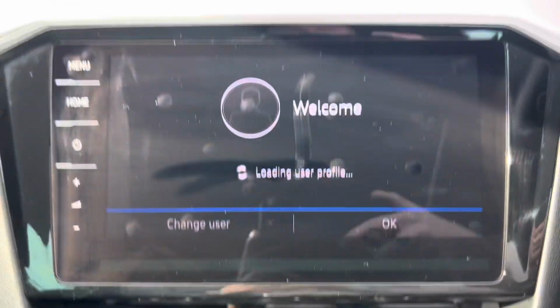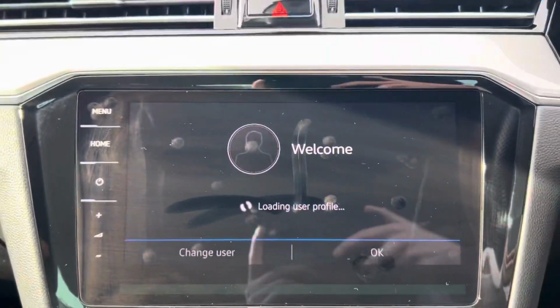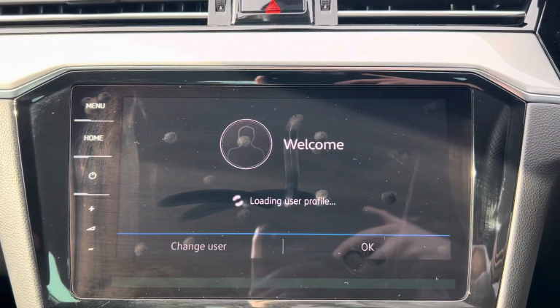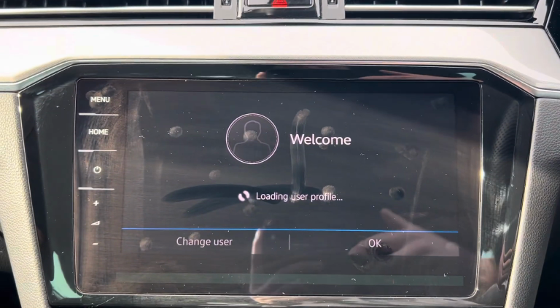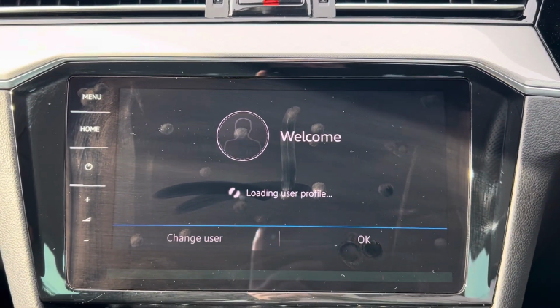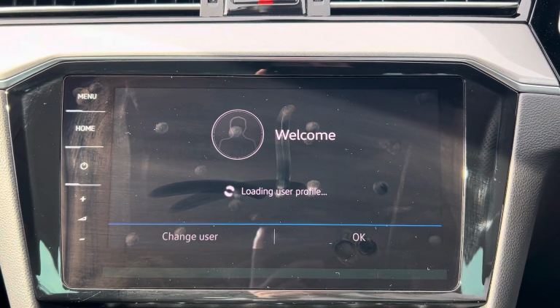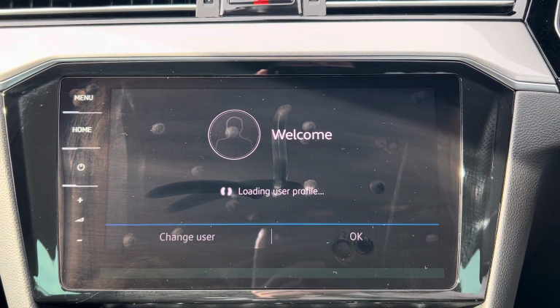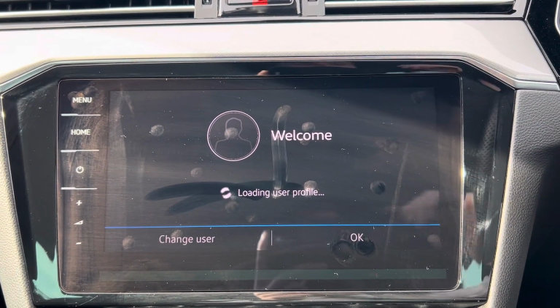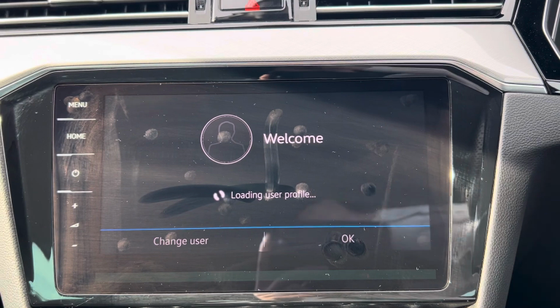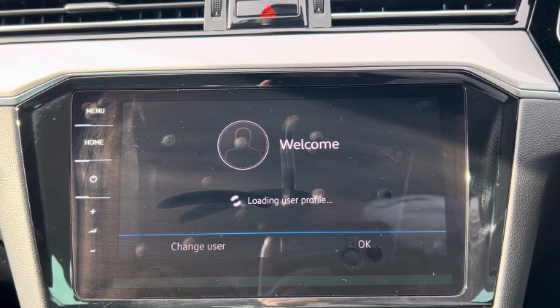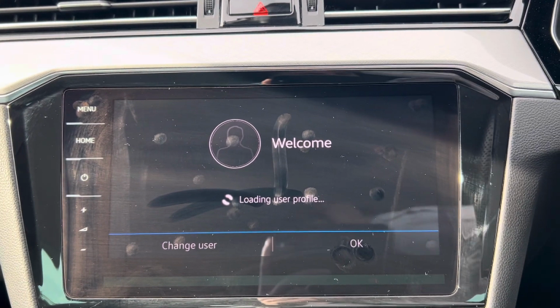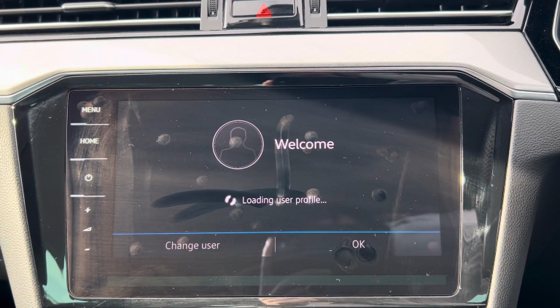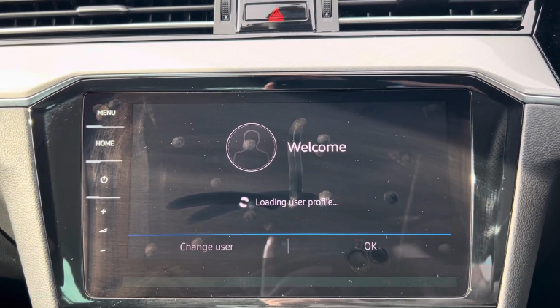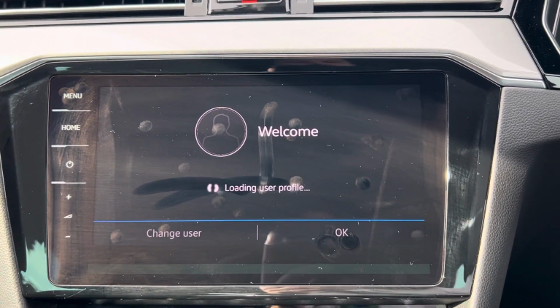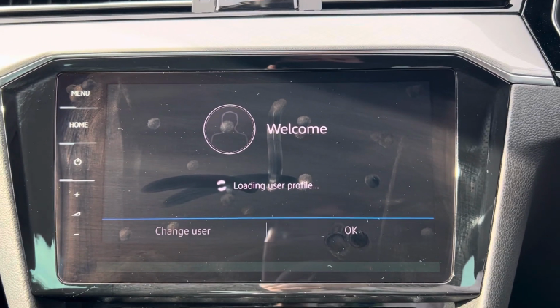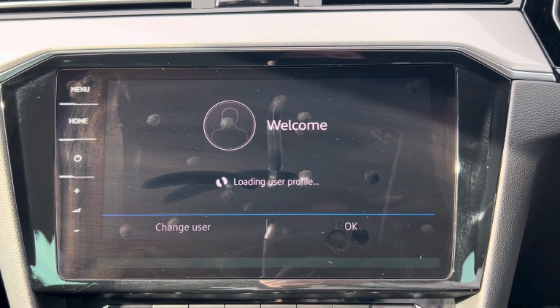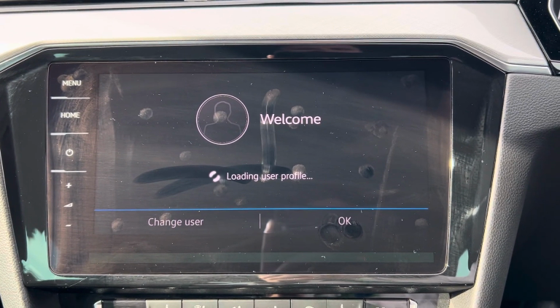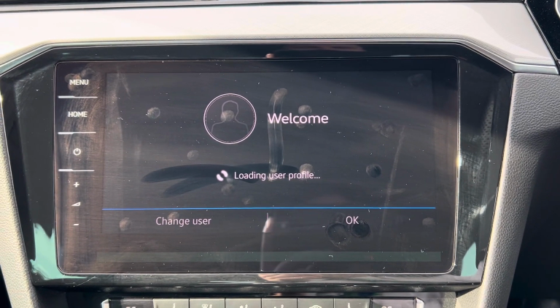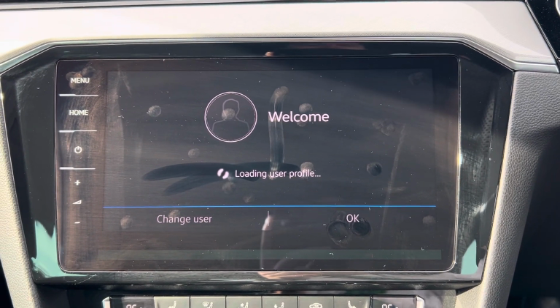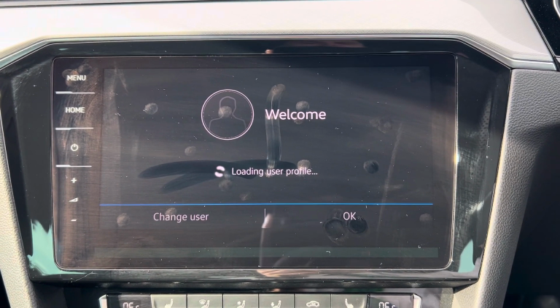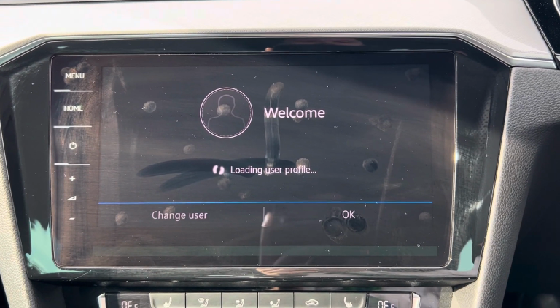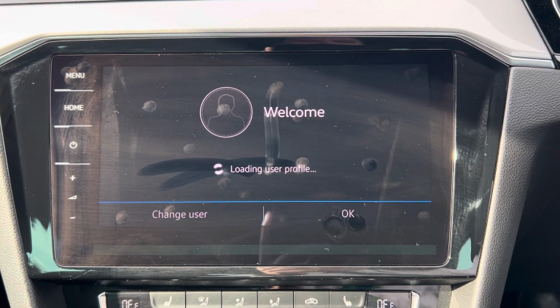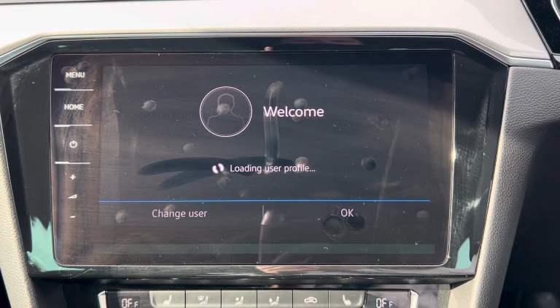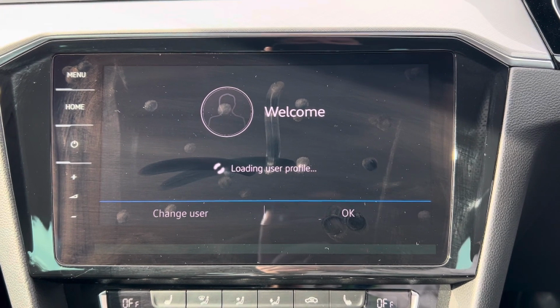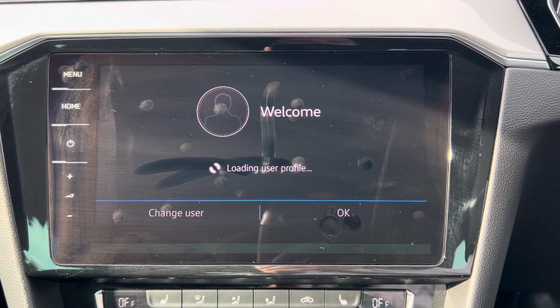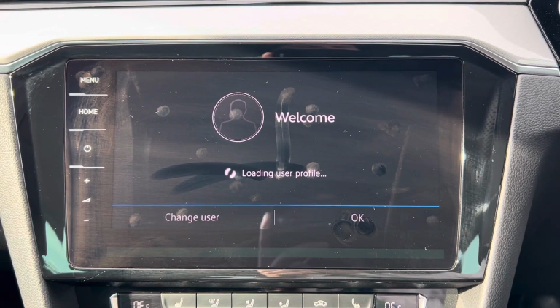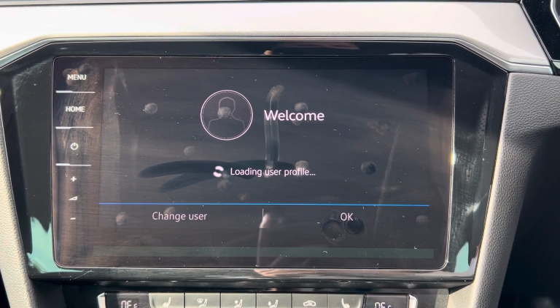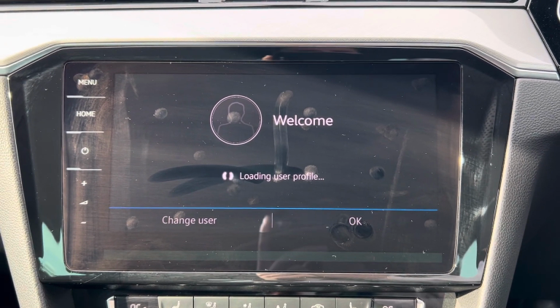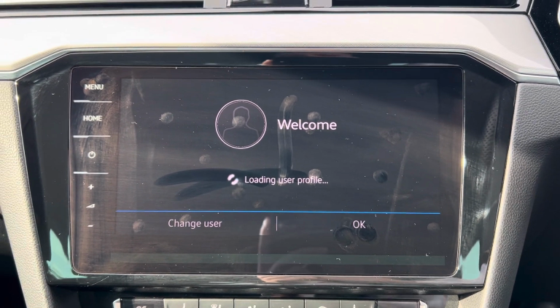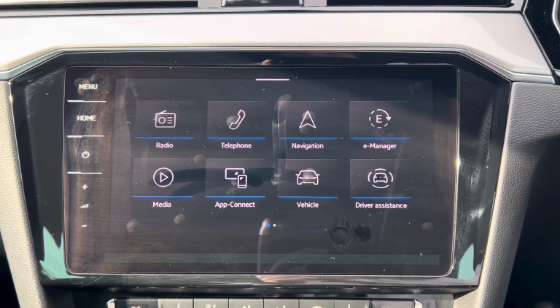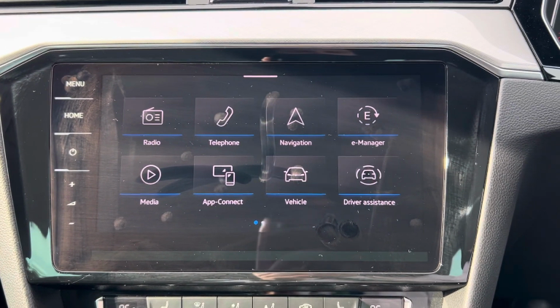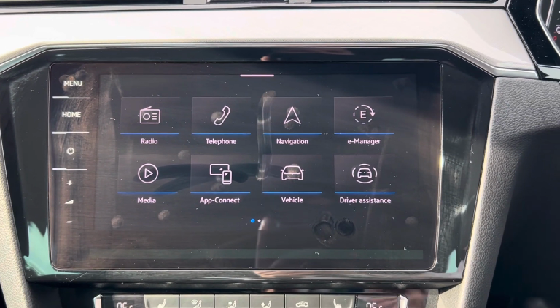Coming on to your main infotainment system, where you have your built-in DAB and FM radio, satellite navigation, Apple CarPlay, Android Auto, and MirrorLink. You've also got normal Bluetooth connectivity for hands-free phone calls.